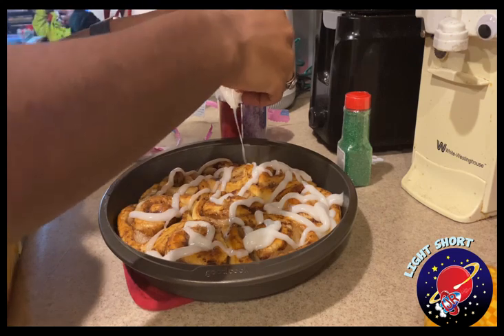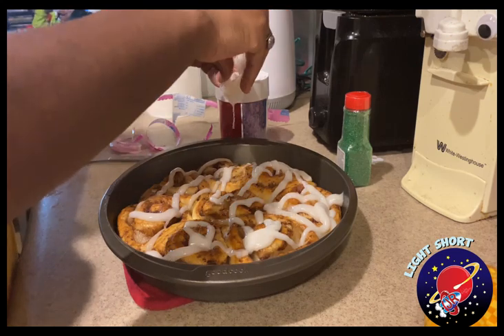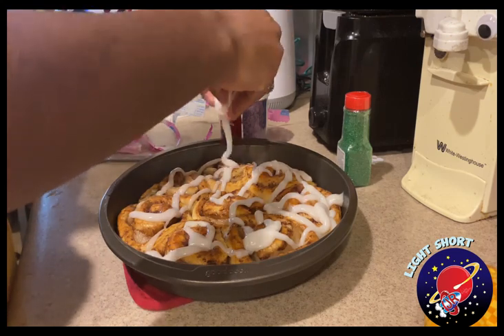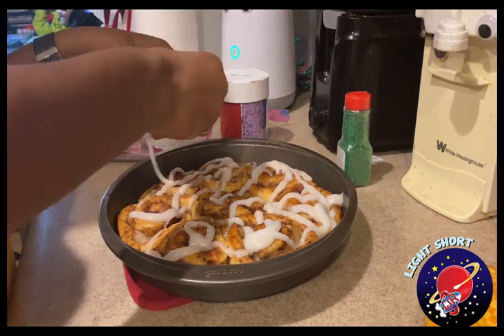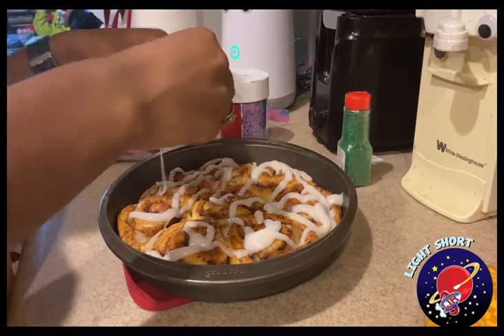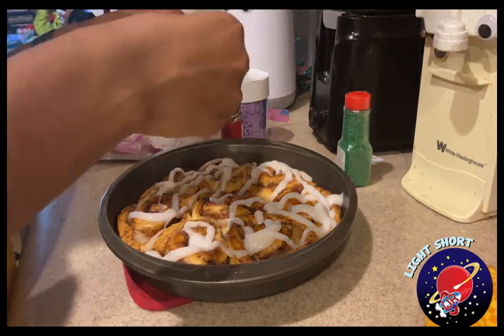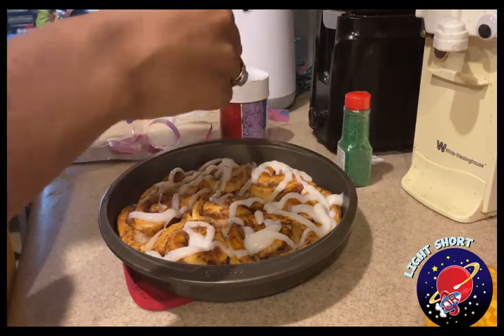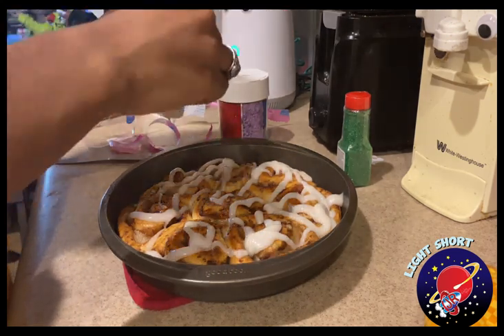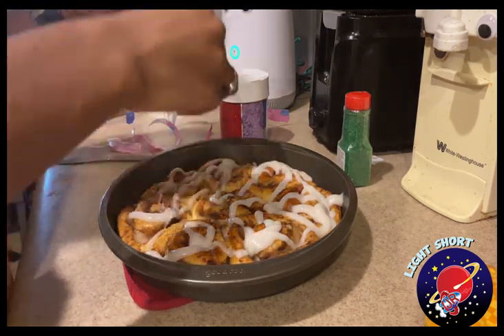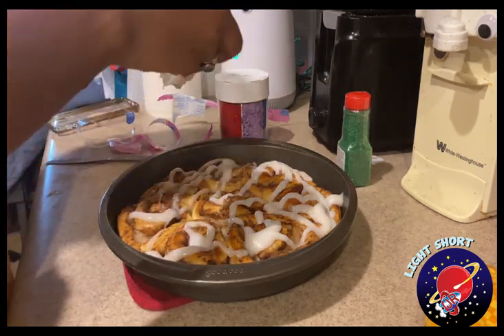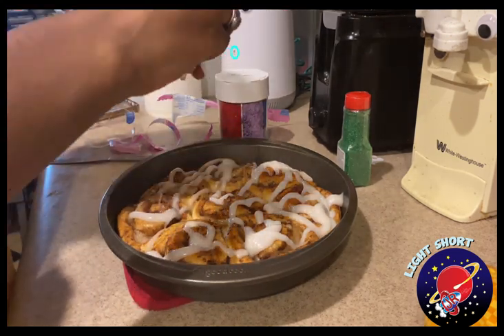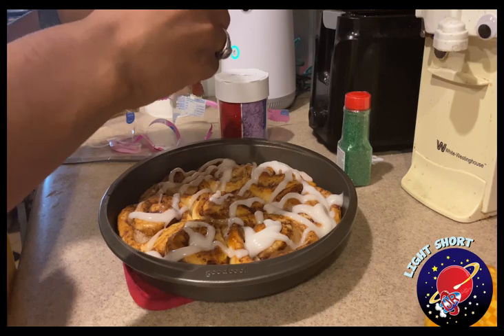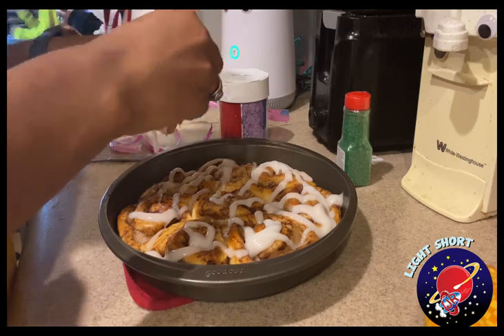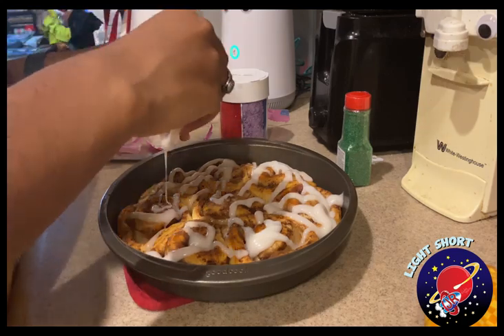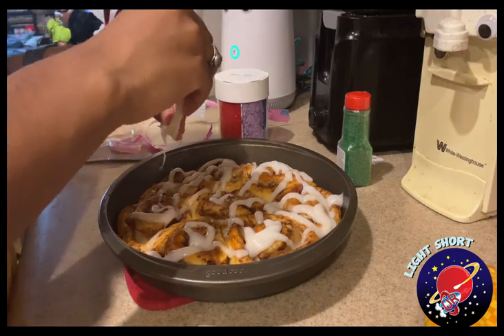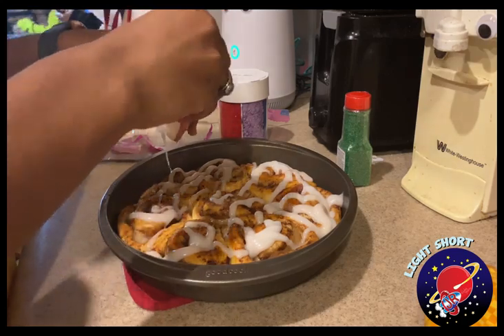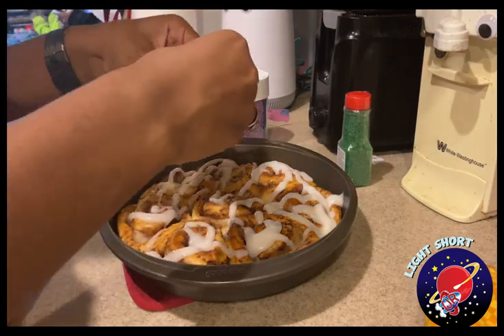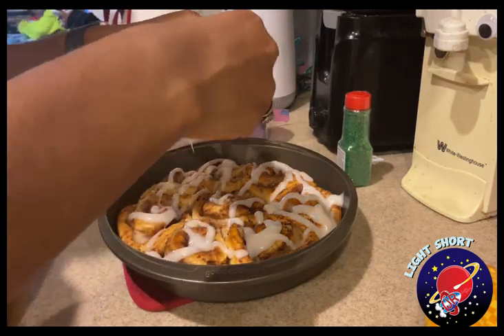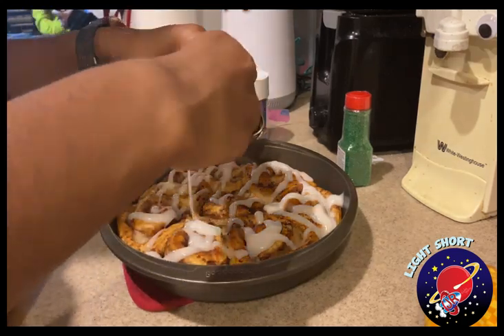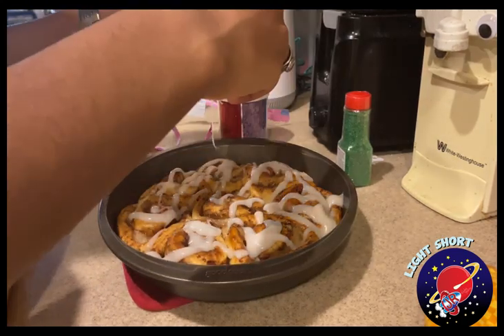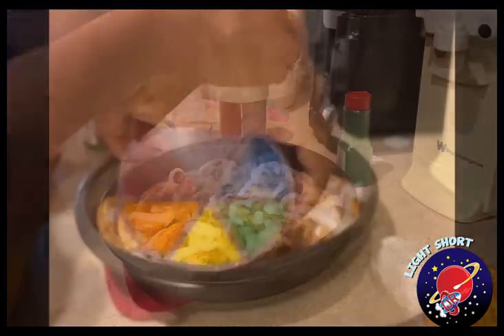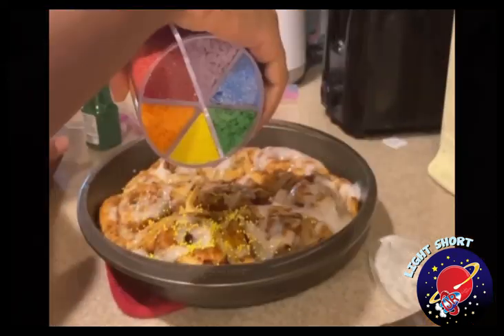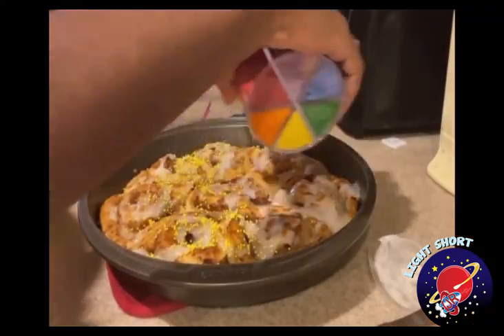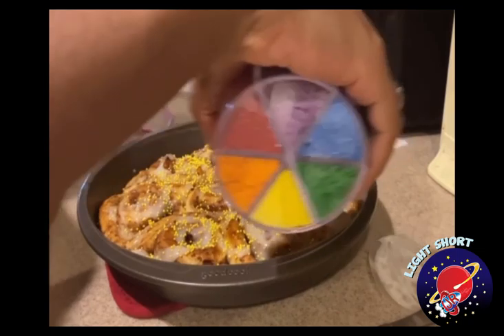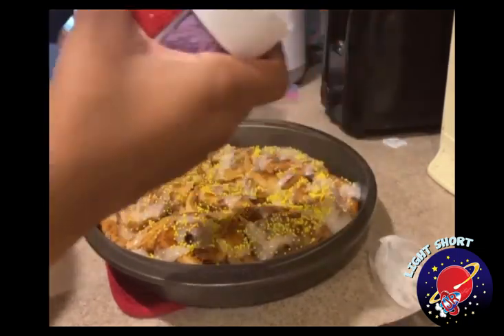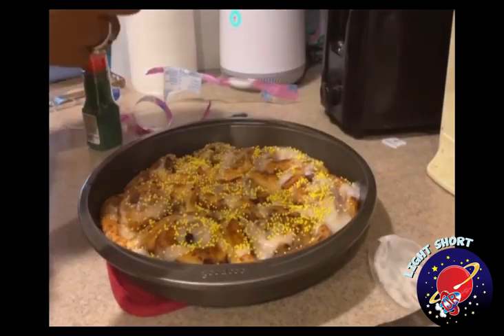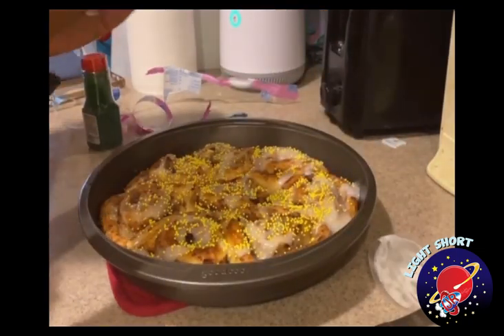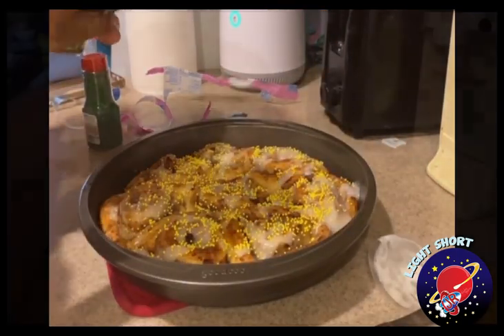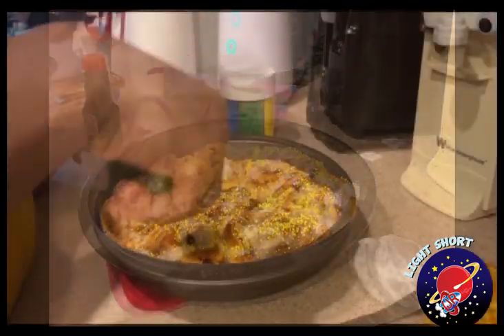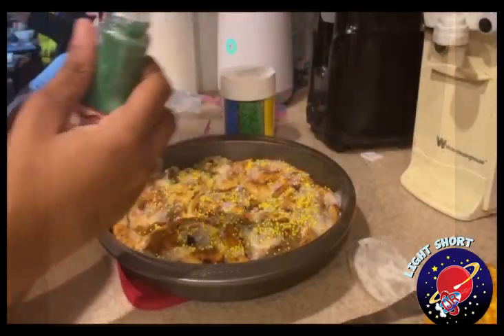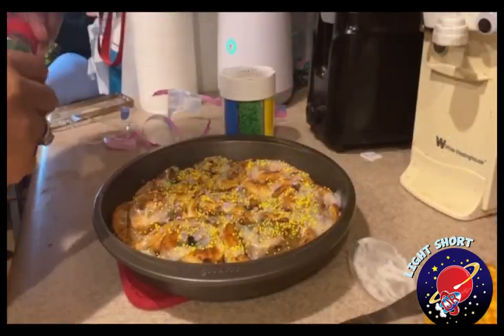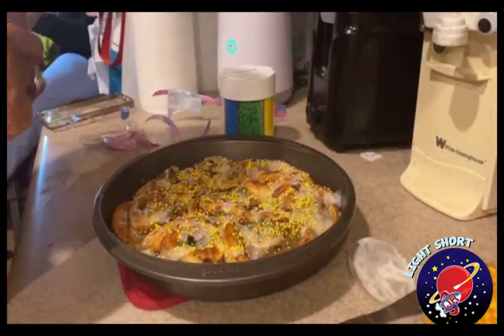Then I put the icing on and added some king cake decorations — the typical yellow, green, and purple. And that's it! I hope you enjoy.